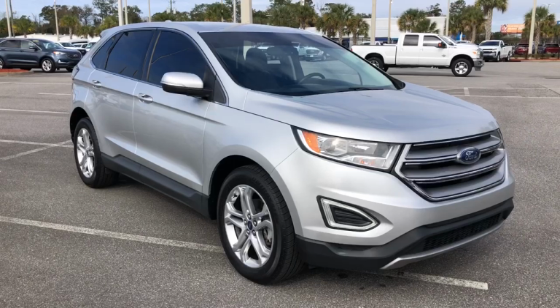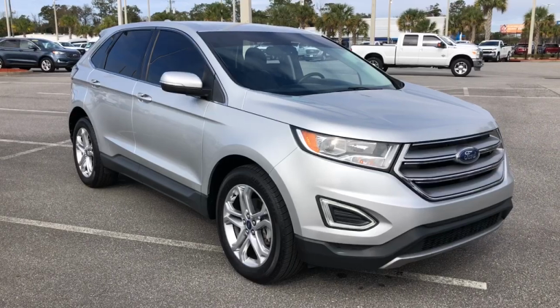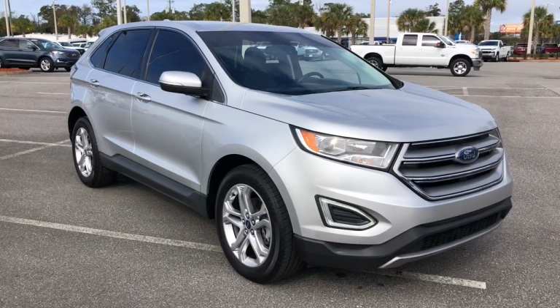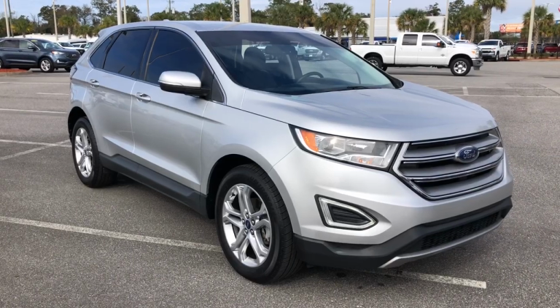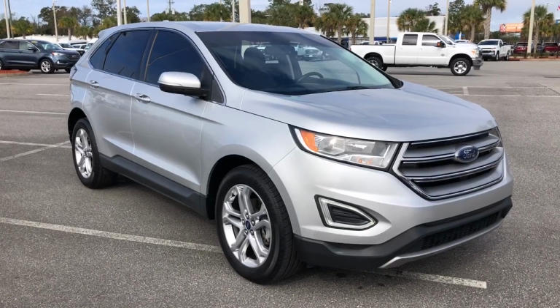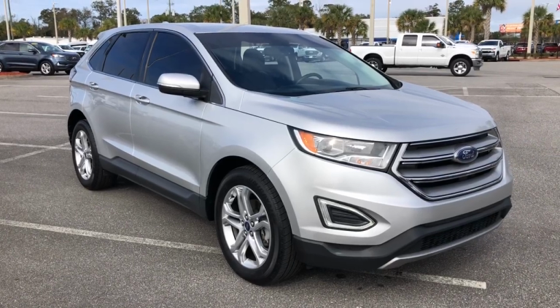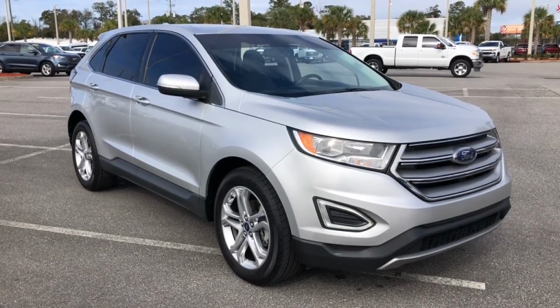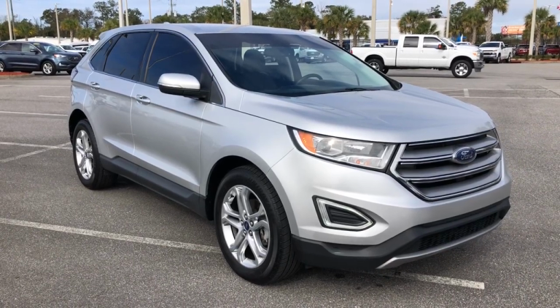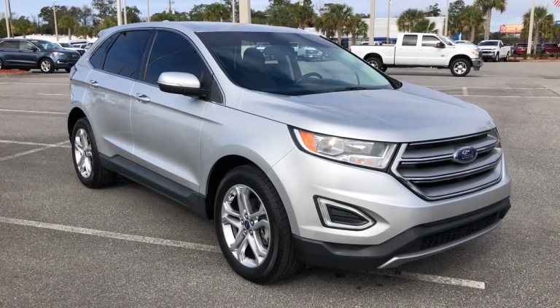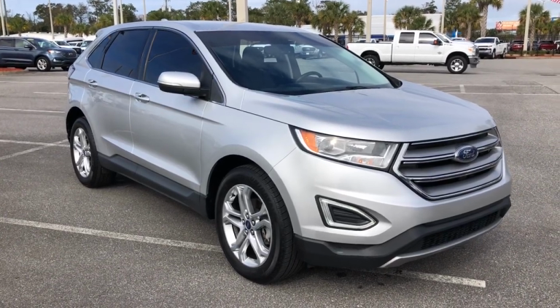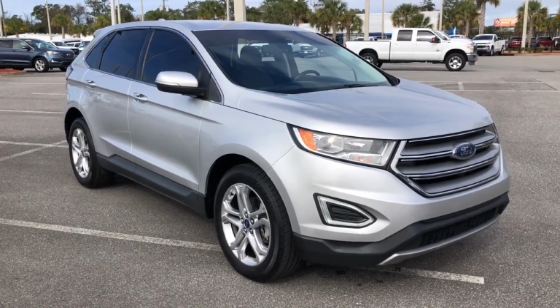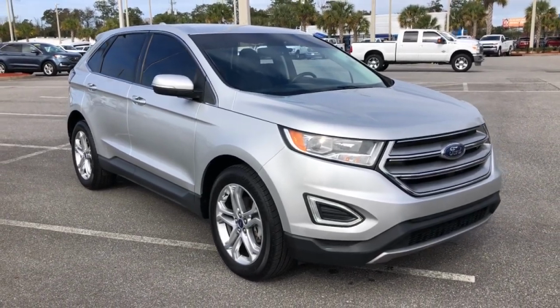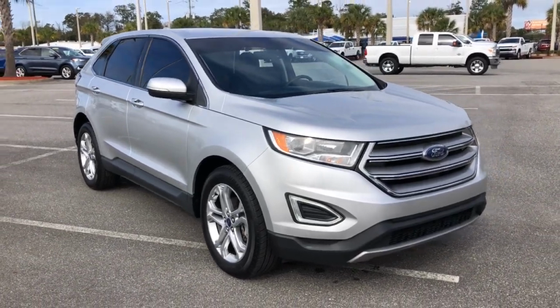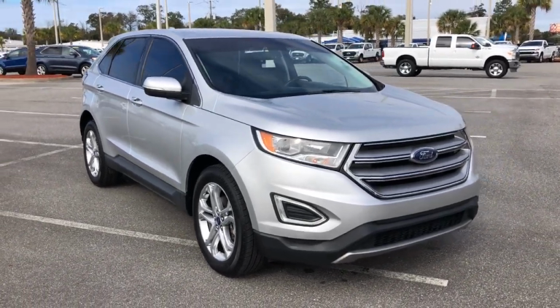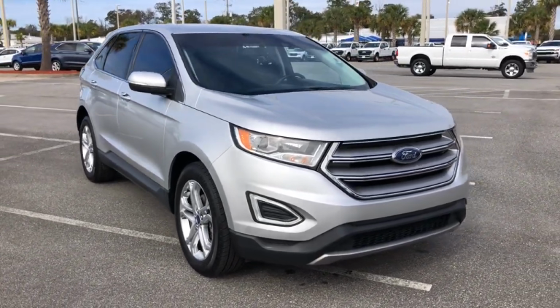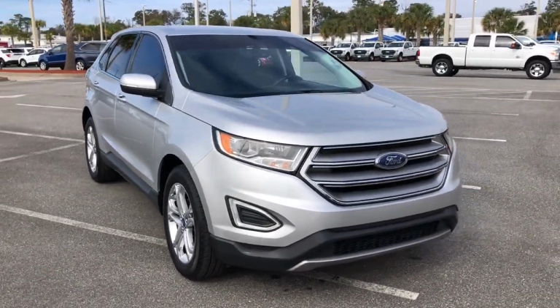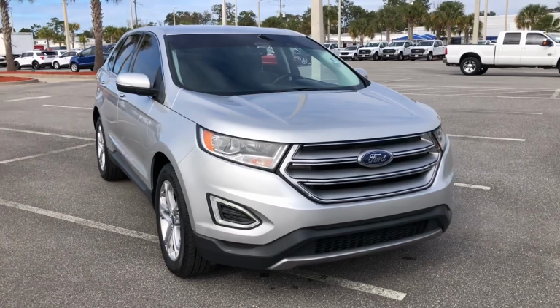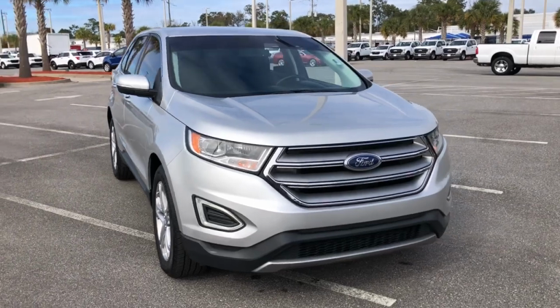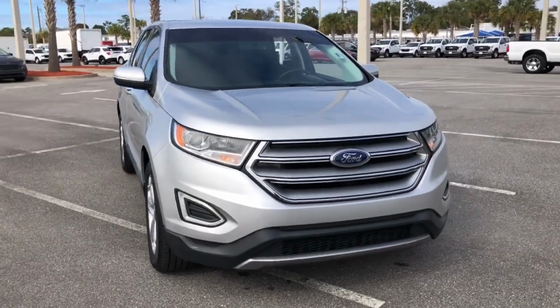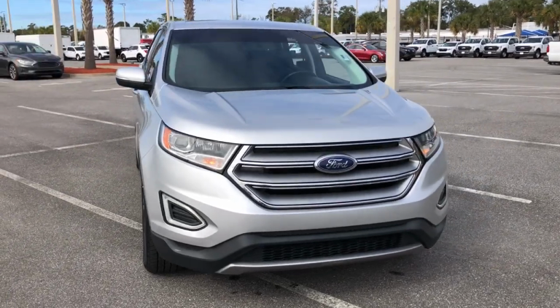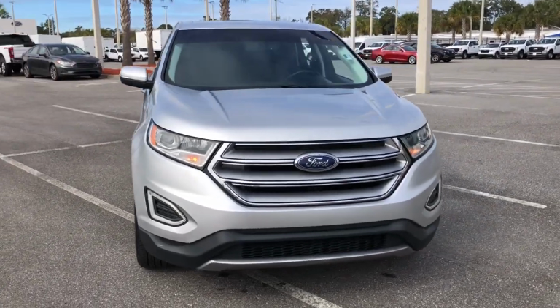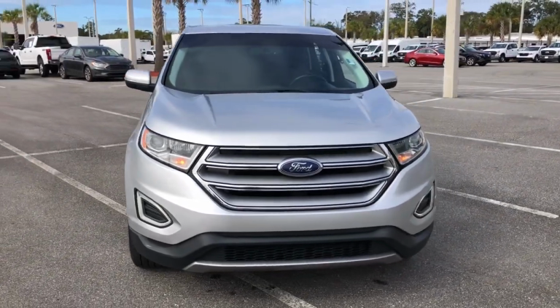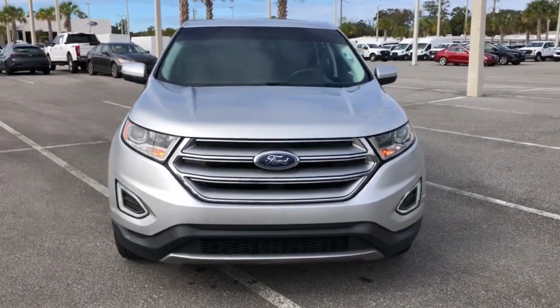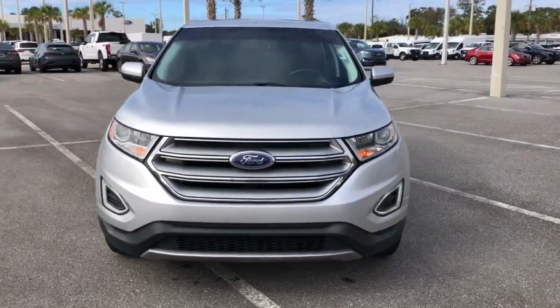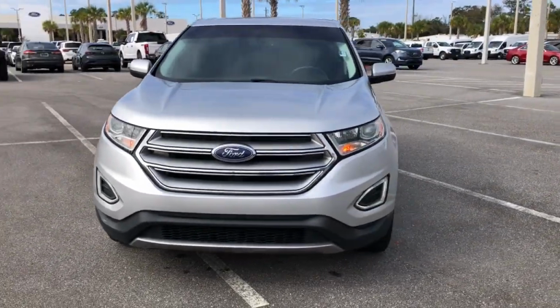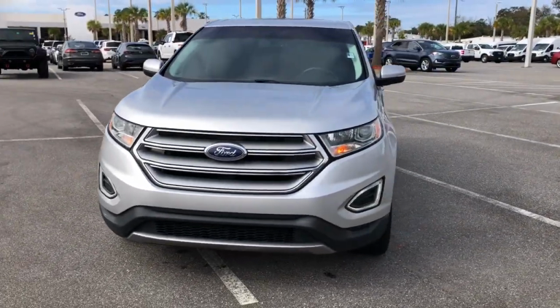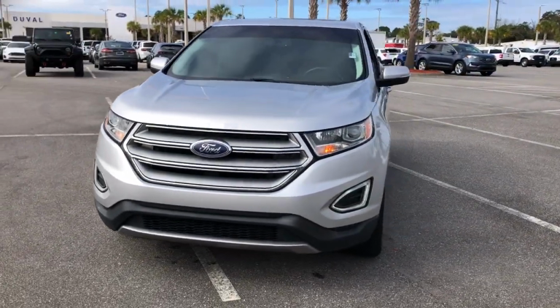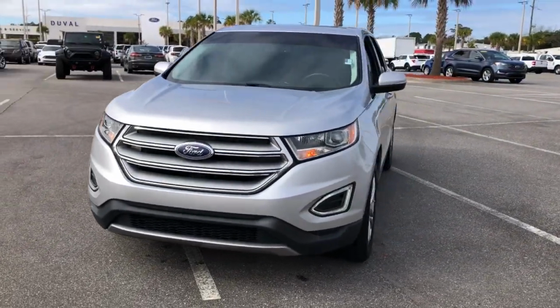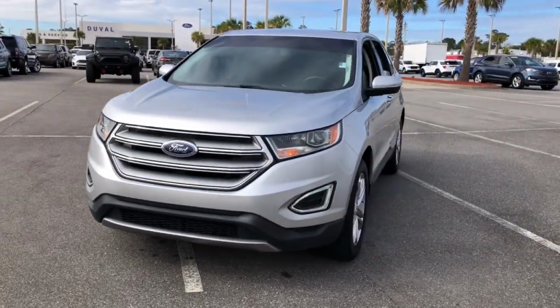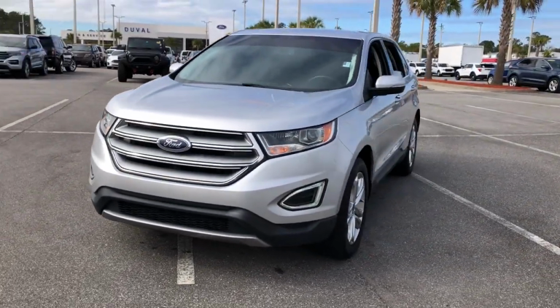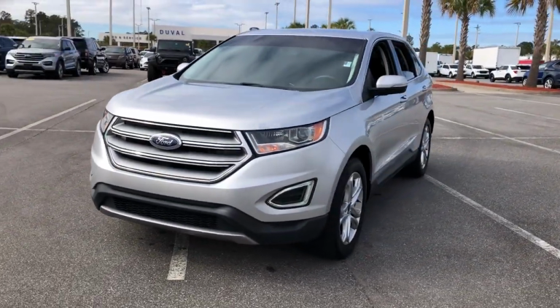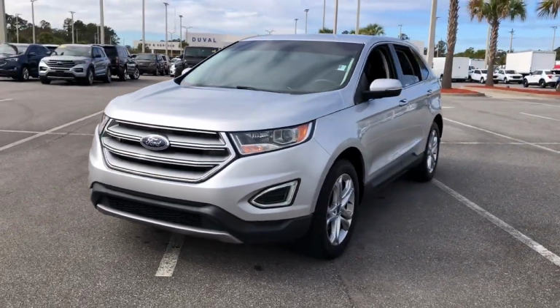This could be the car for you. The 2018 Ford Edge. This stylish, versatile Edge delivers comfort, confidence and capability.